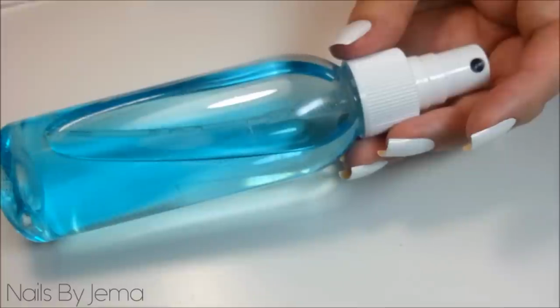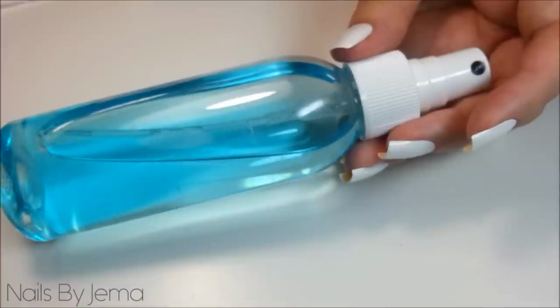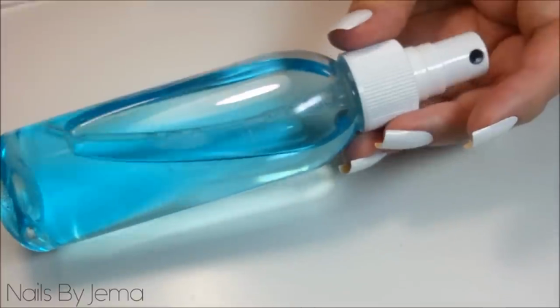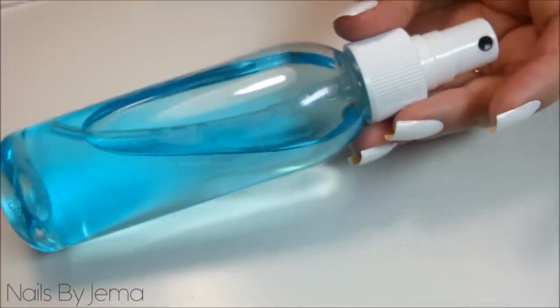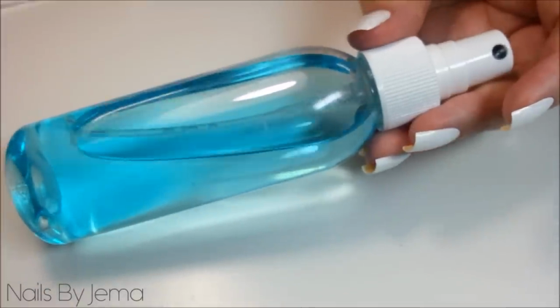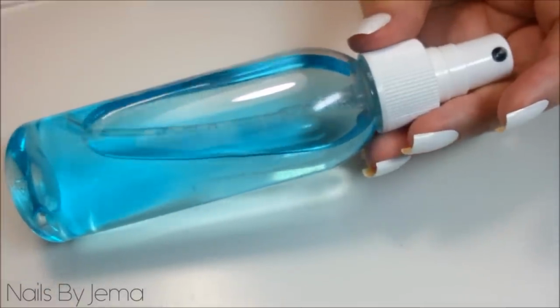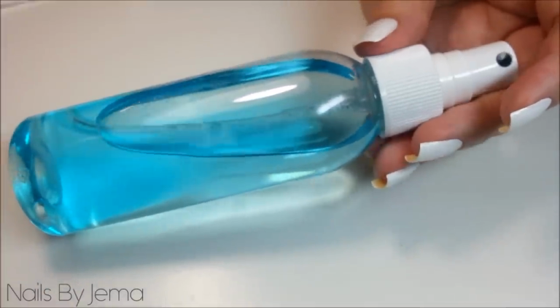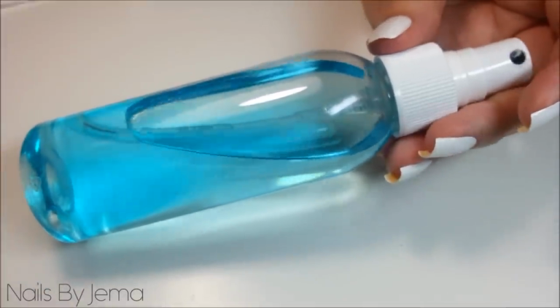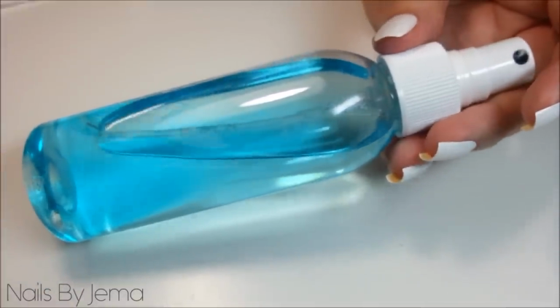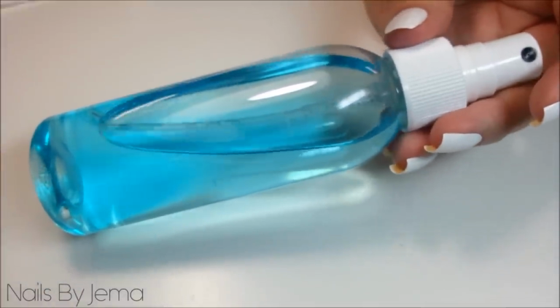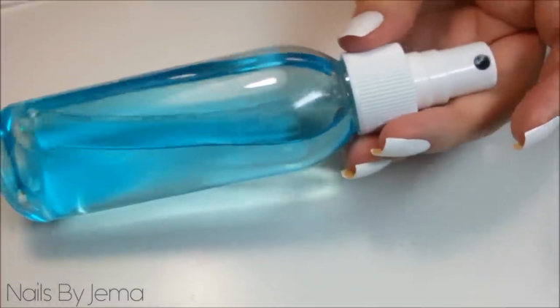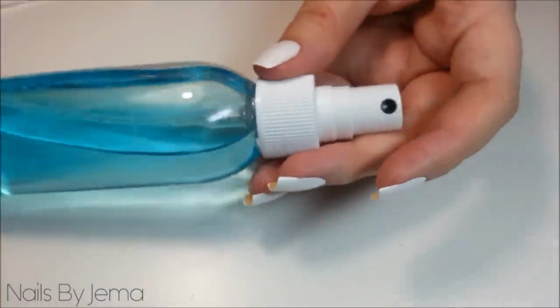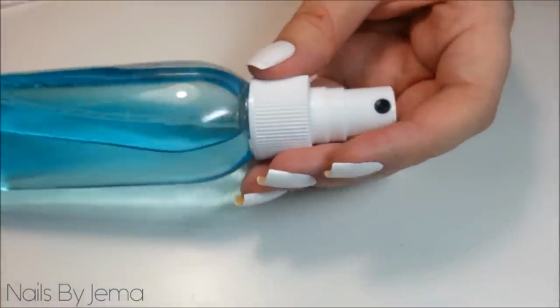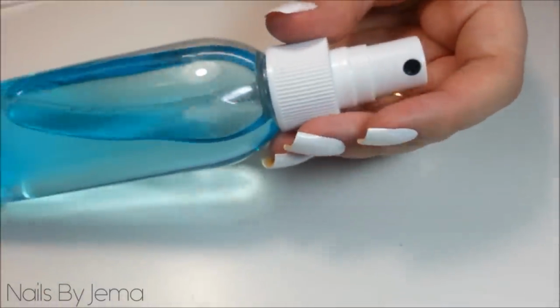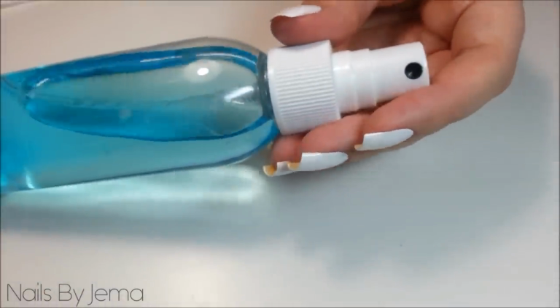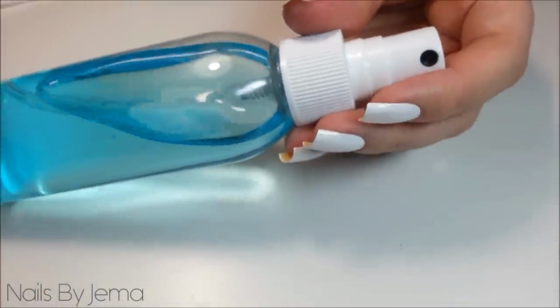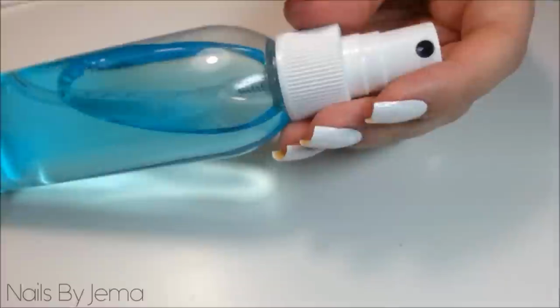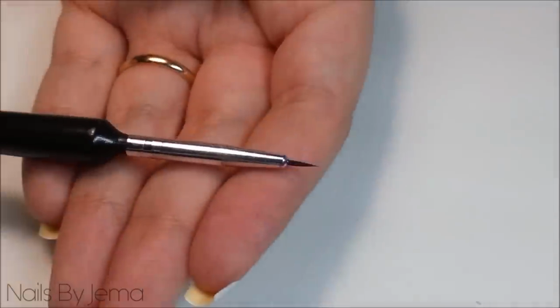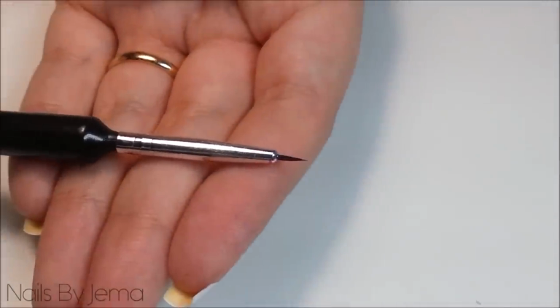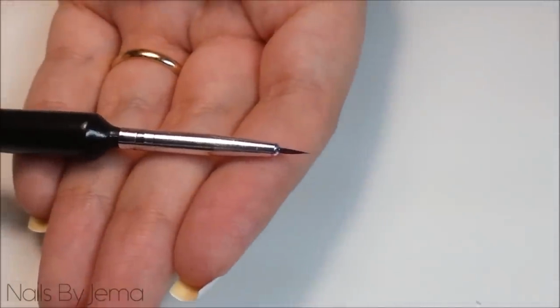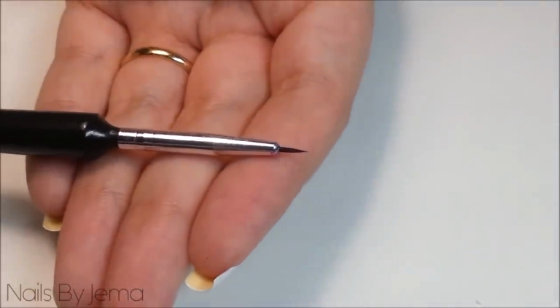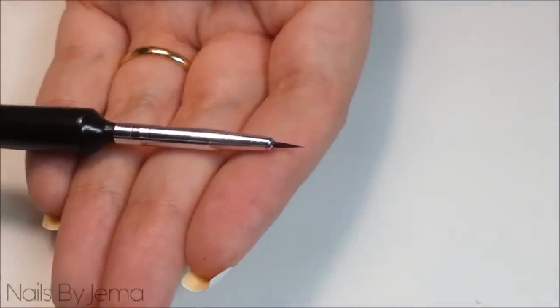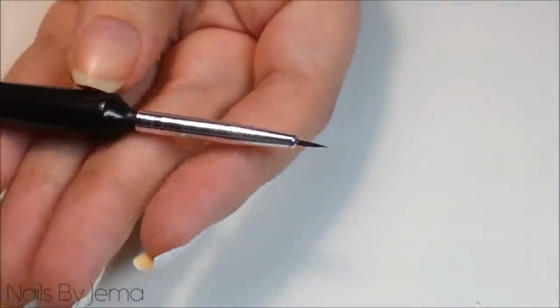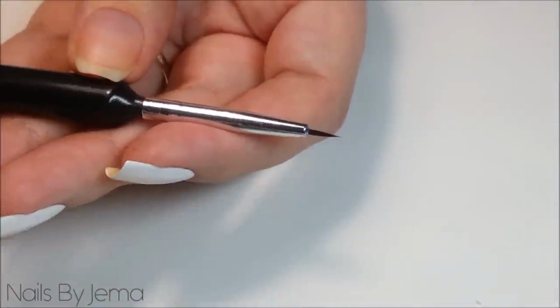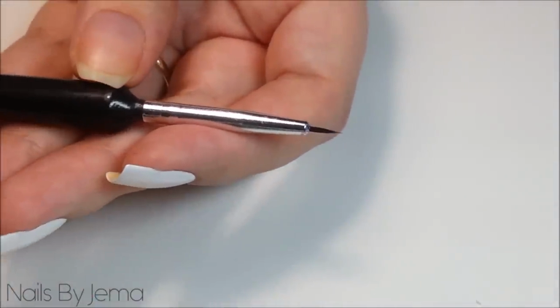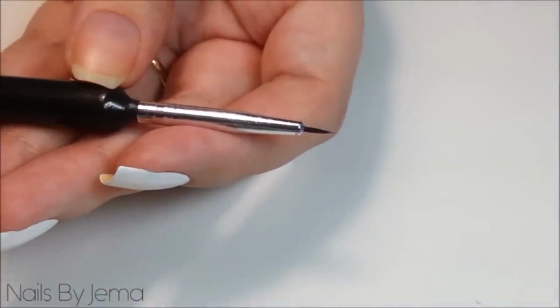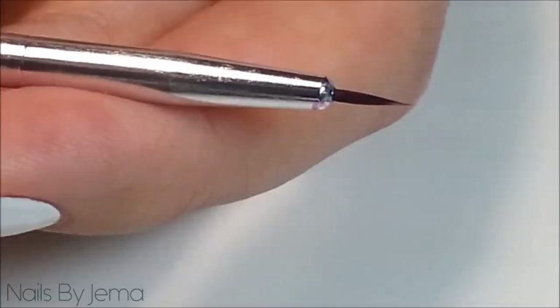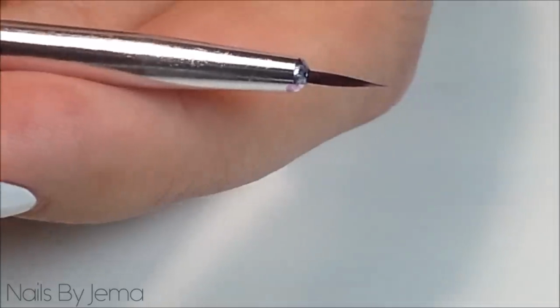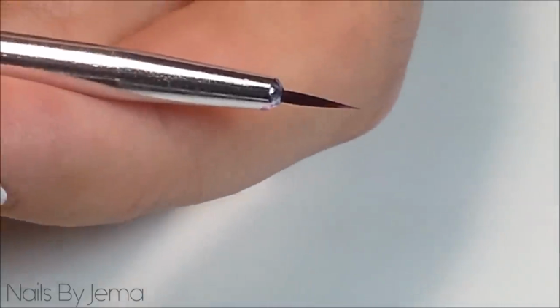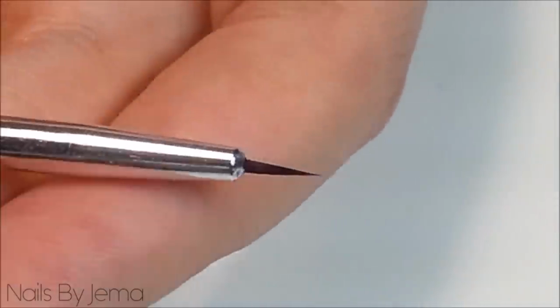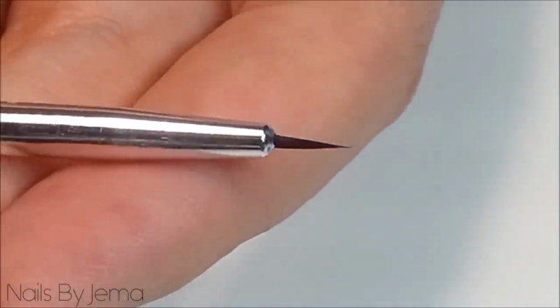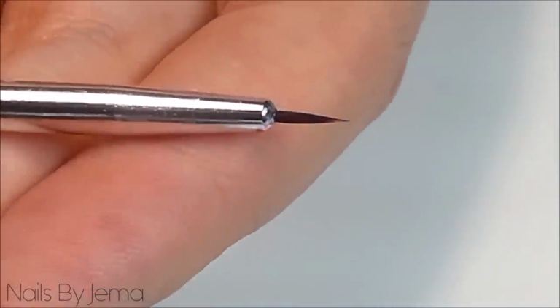Now my alcohol is in this spray bottle but you don't need it to be a spray — dropping one or two drops into the sharpie ink will work just the same. You're also going to need a small nail art brush. I got mine from eBay again and you can usually pick up a three pack like this for a dollar.